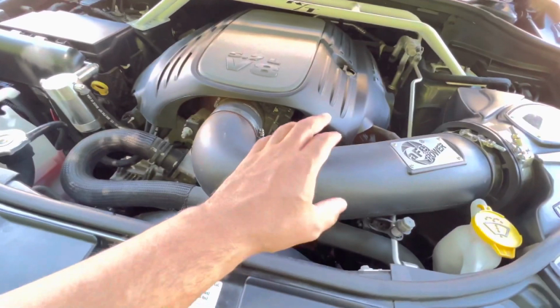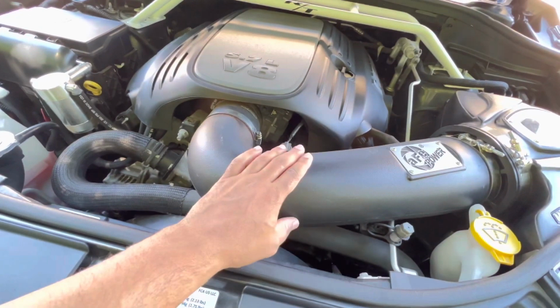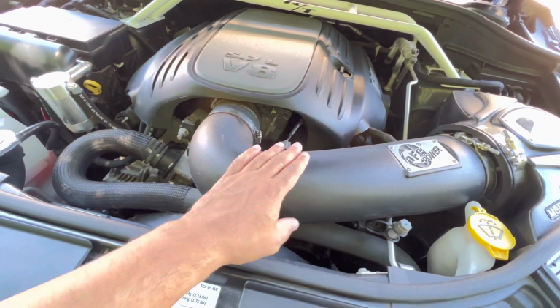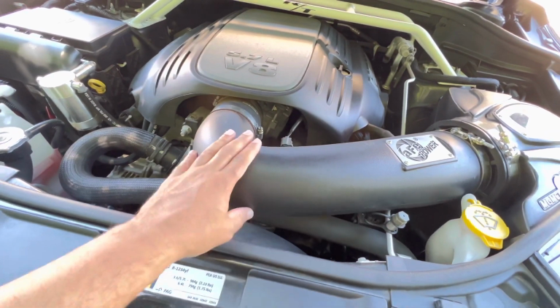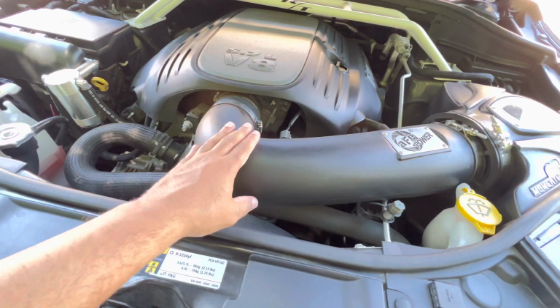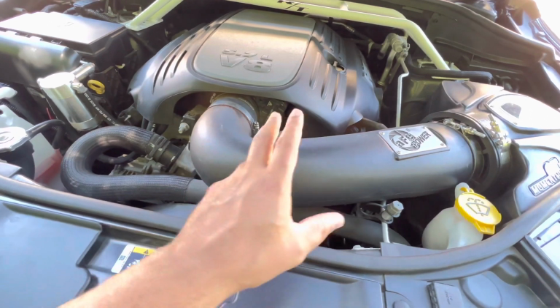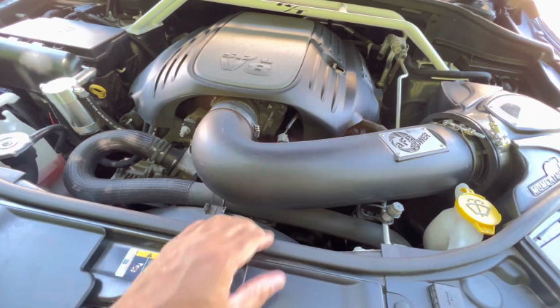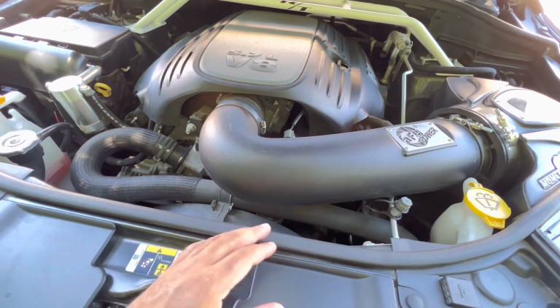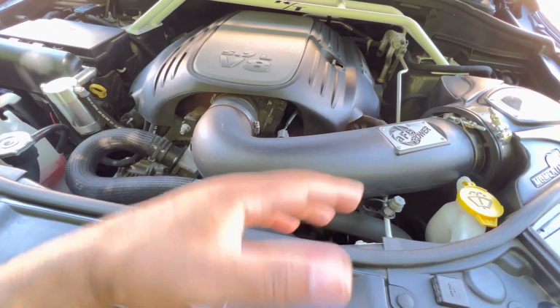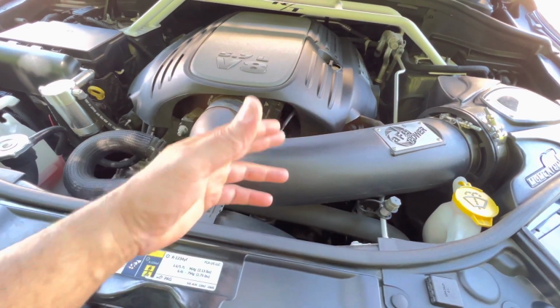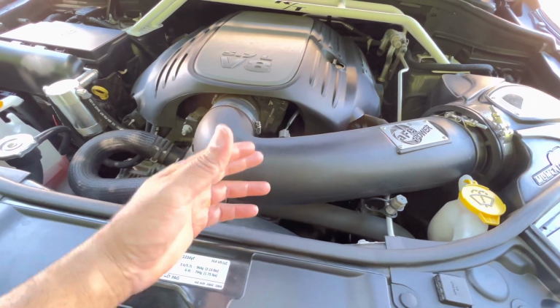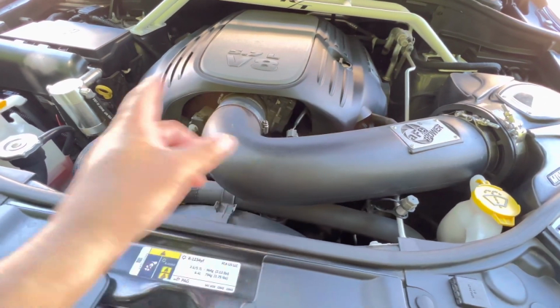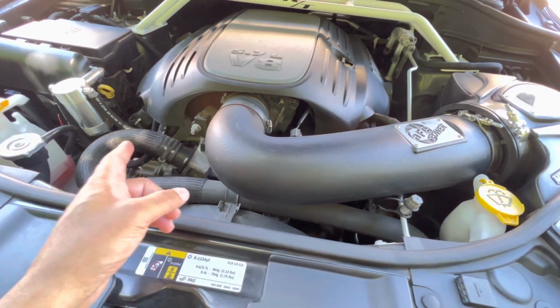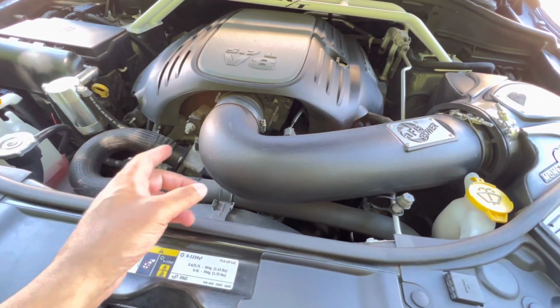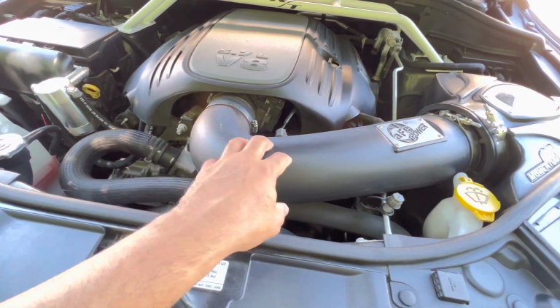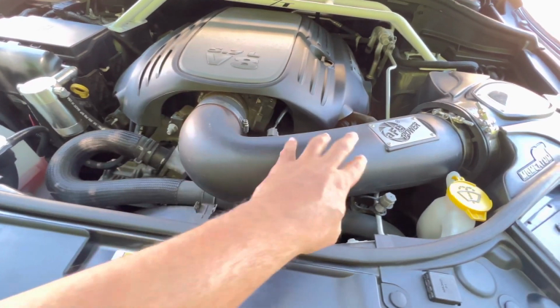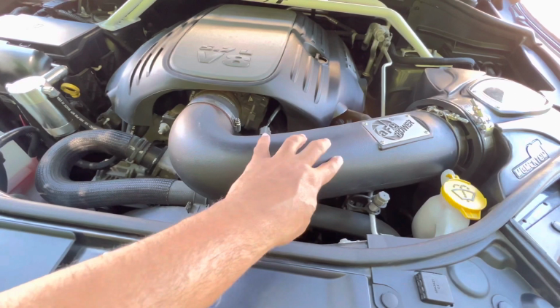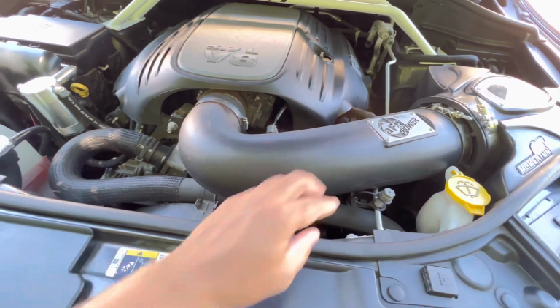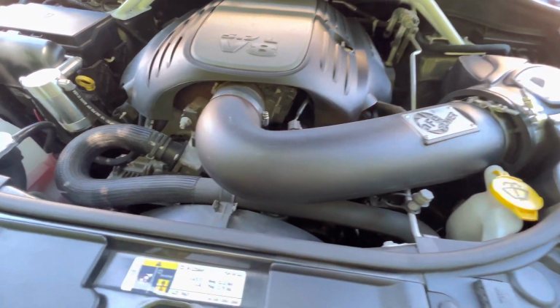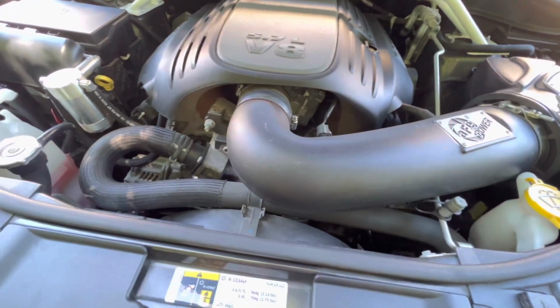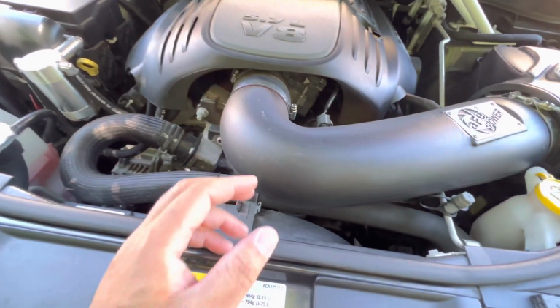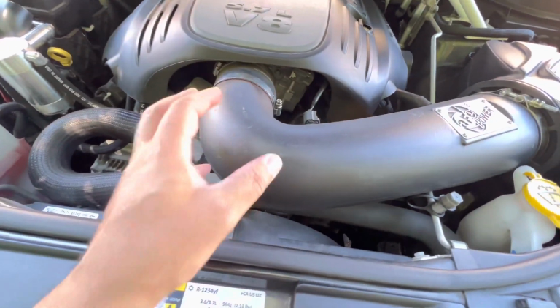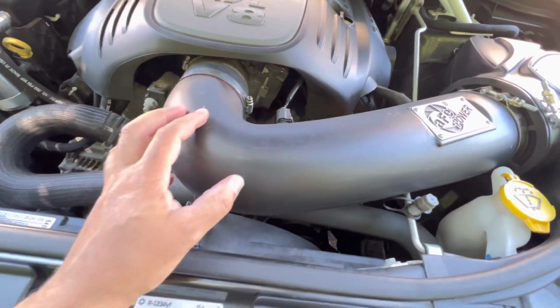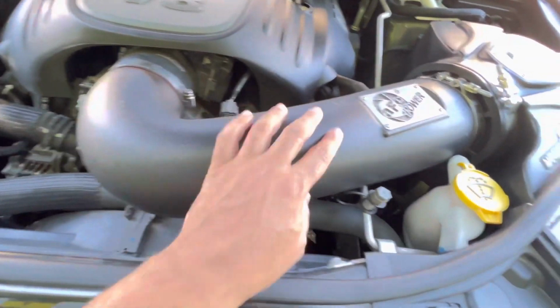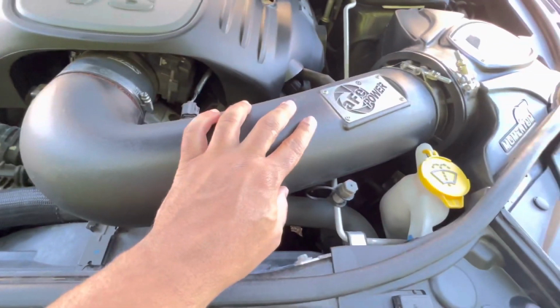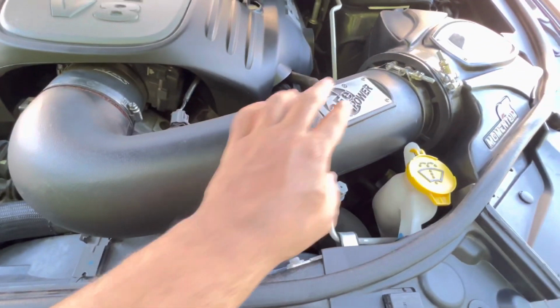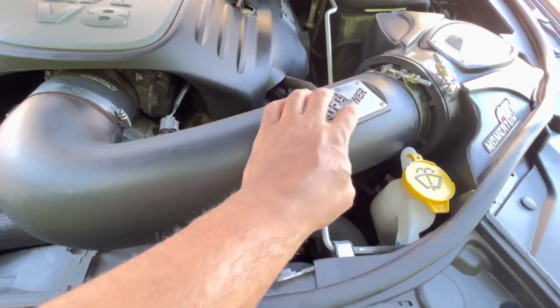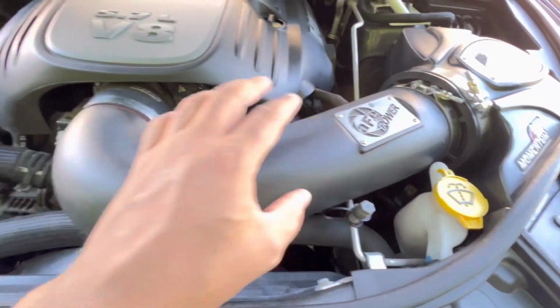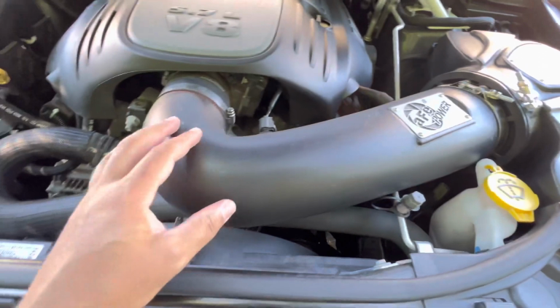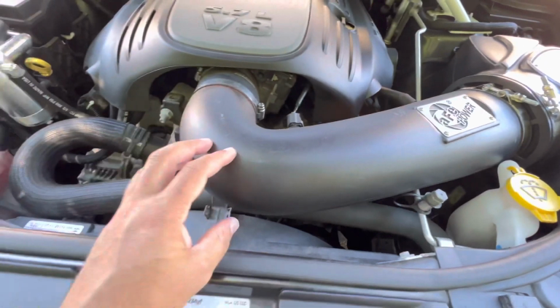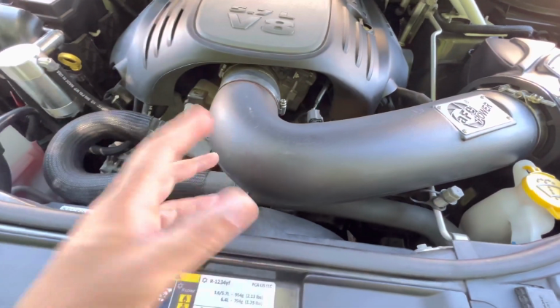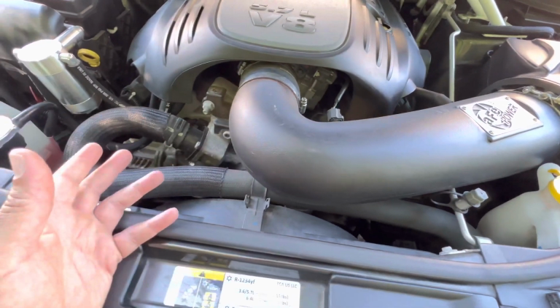We've had an issue with our intake system. I have a few videos on that — if you want to keep updated, go back and watch those to see what took place. But what happens is this doesn't fit 100% like OEM.